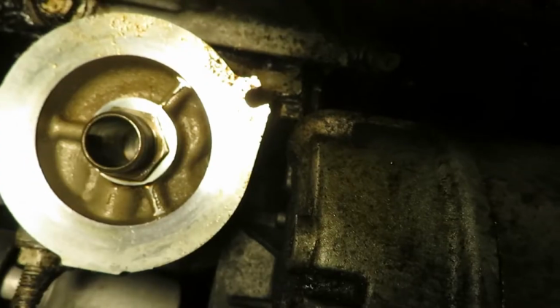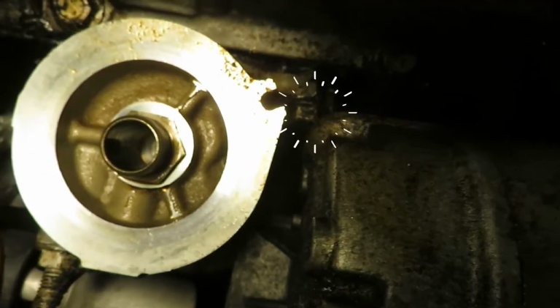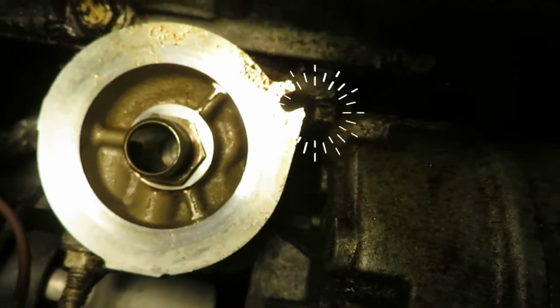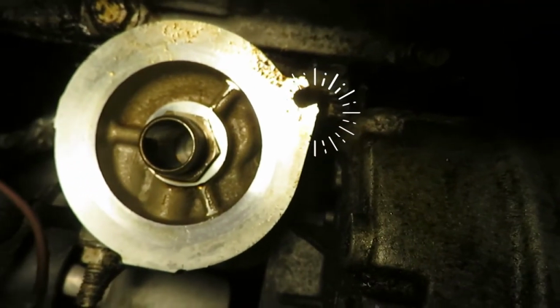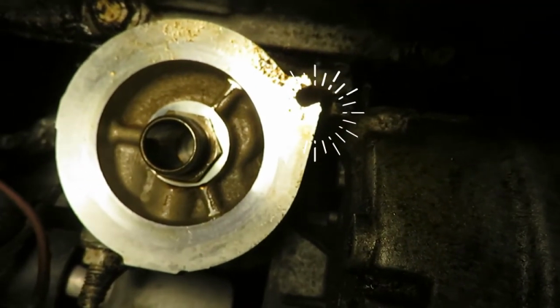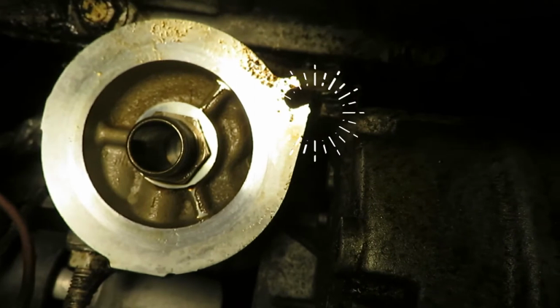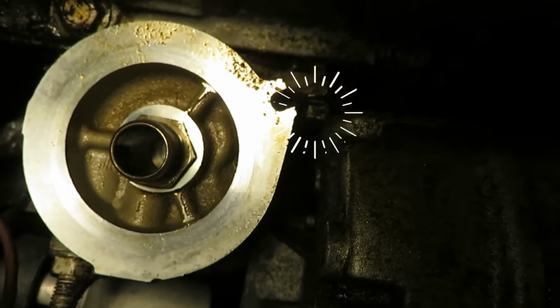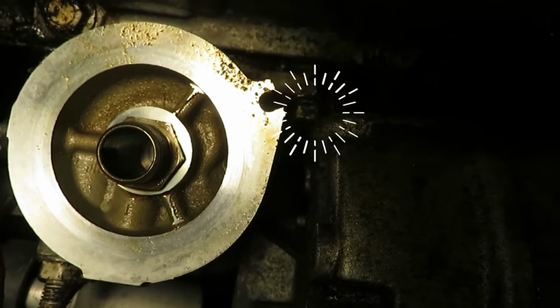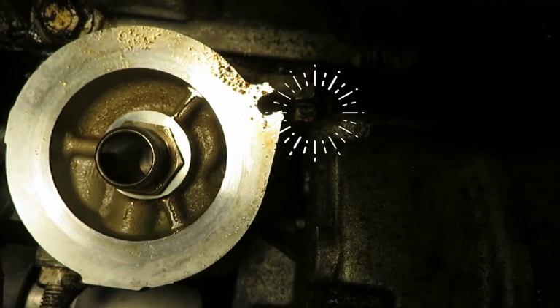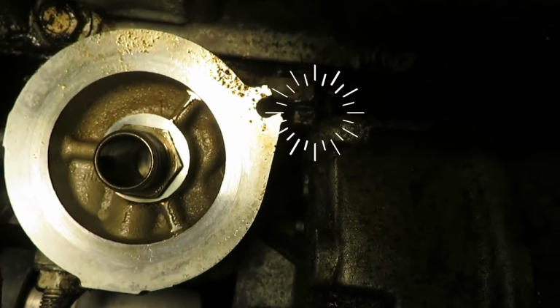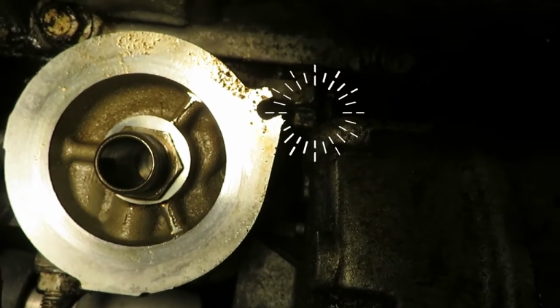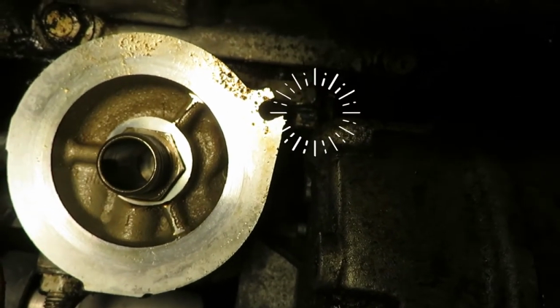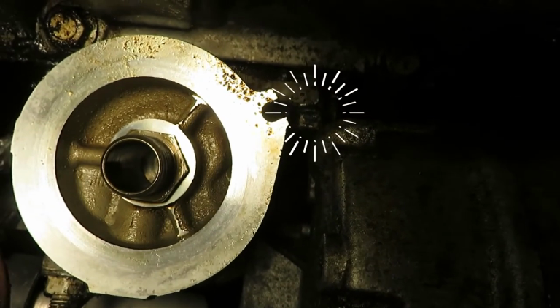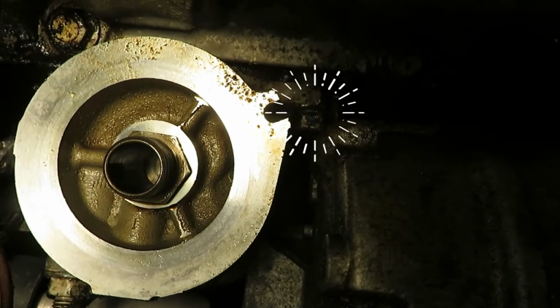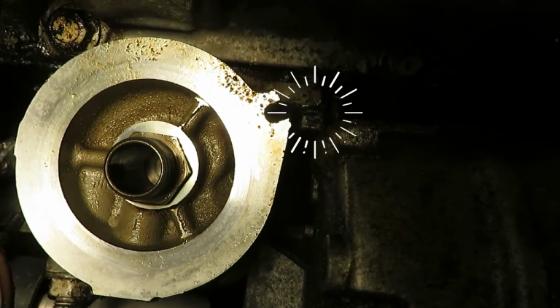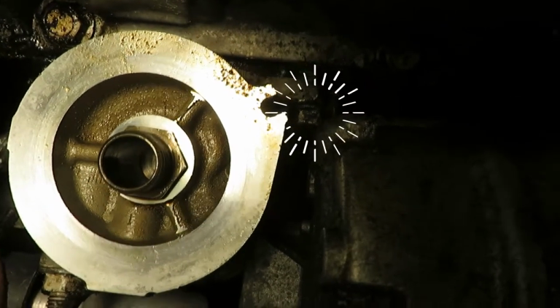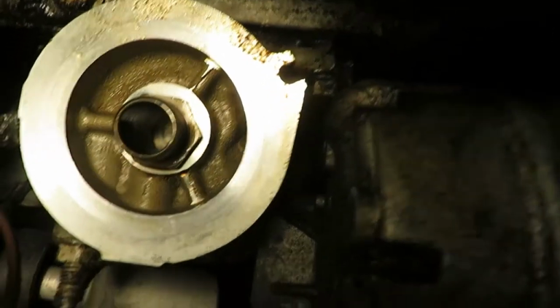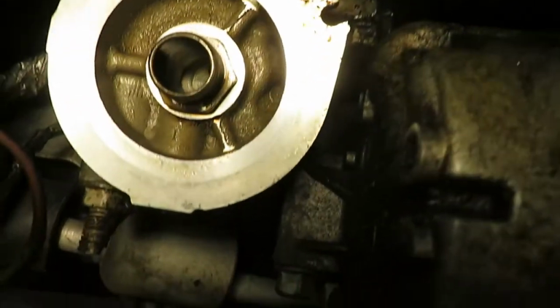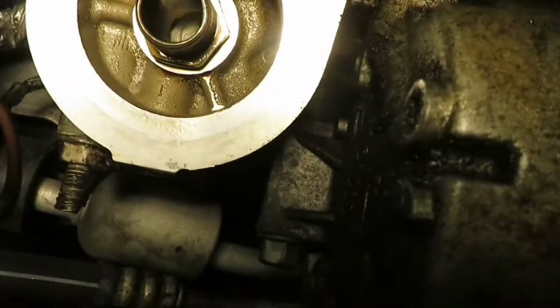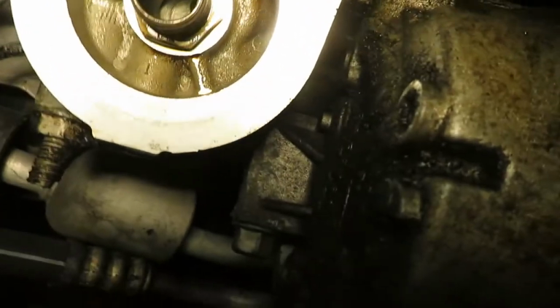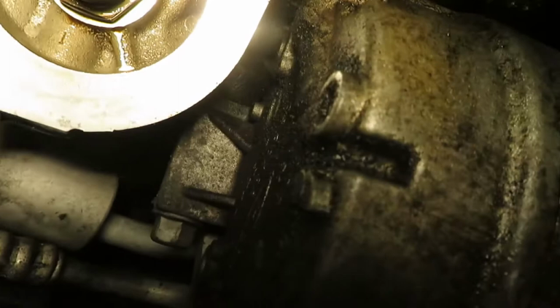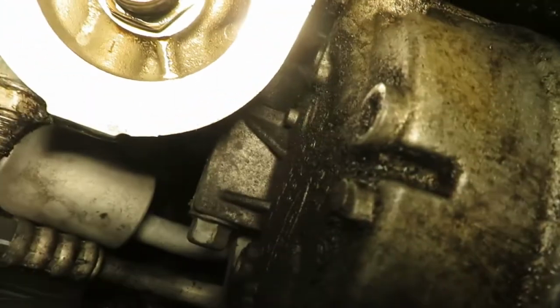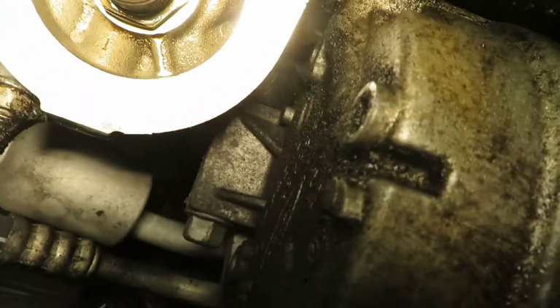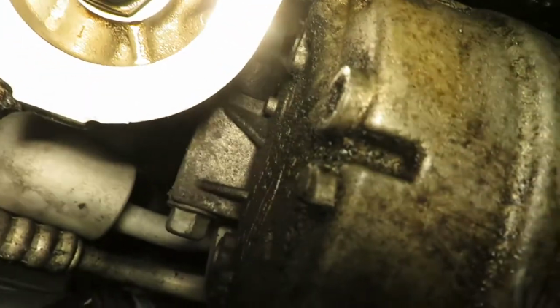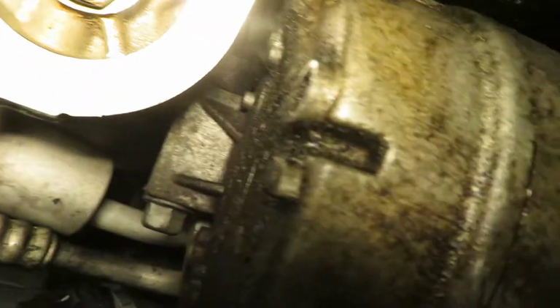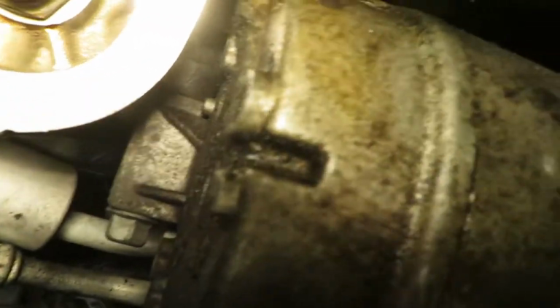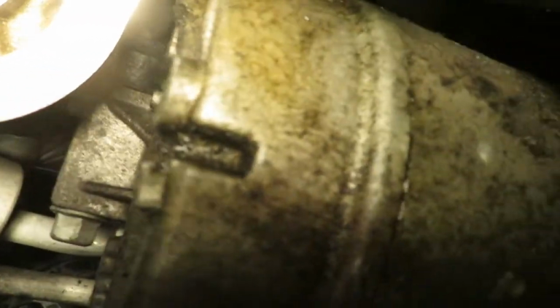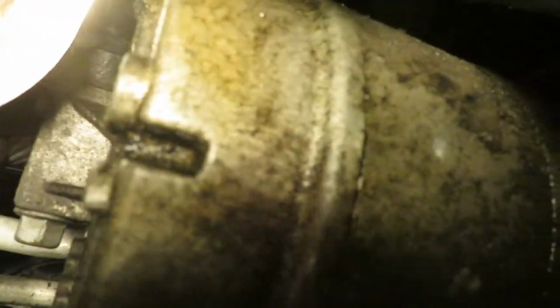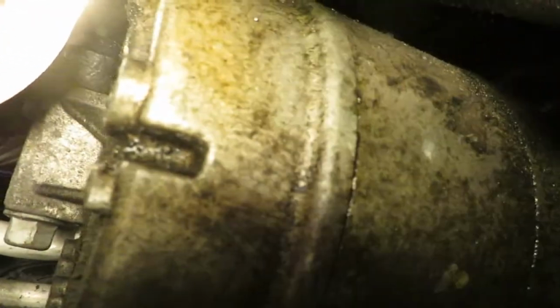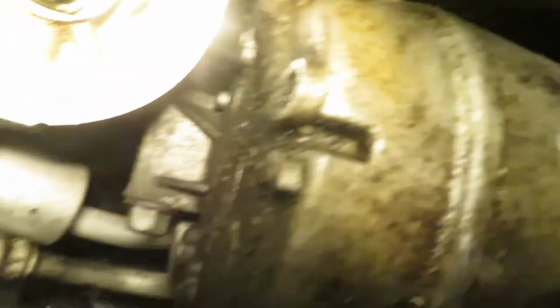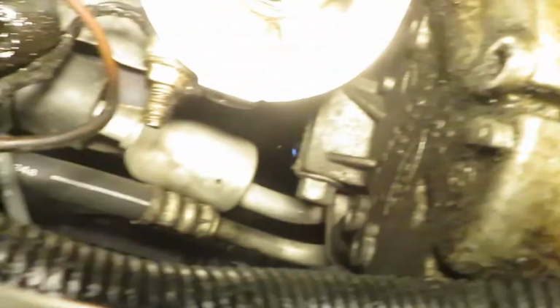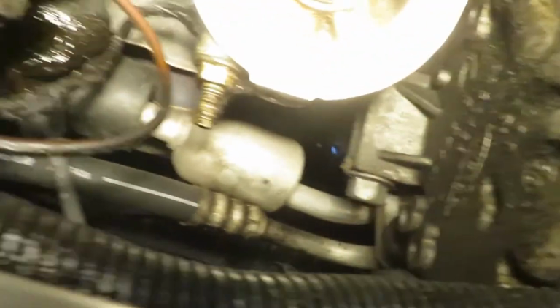Here I have highlighted our trouble bolt — 13 millimeters — and it's so close to the air conditioning compressor that the compressor bolts, all three of them, are going to have to be loosened just far enough to get that bolt out.